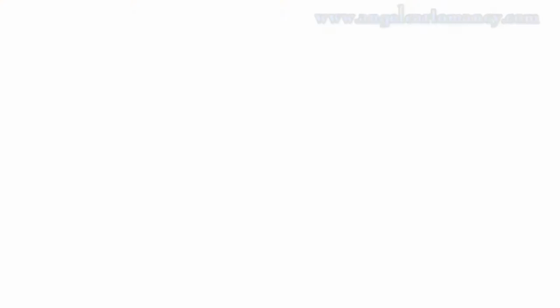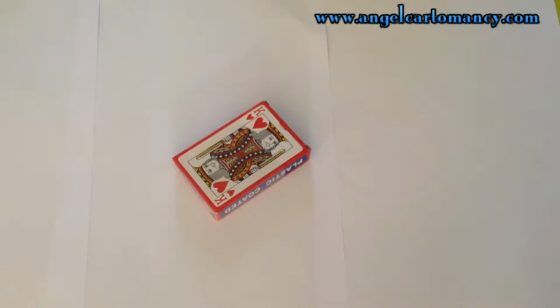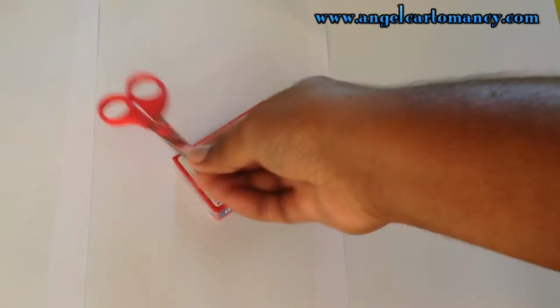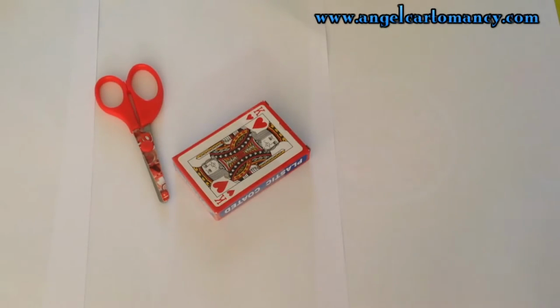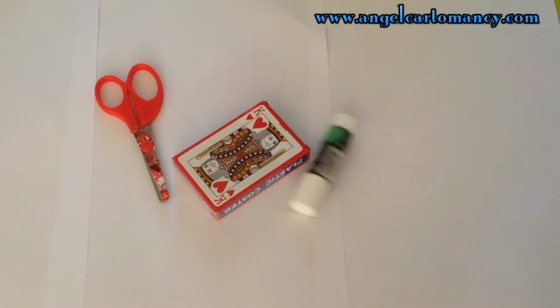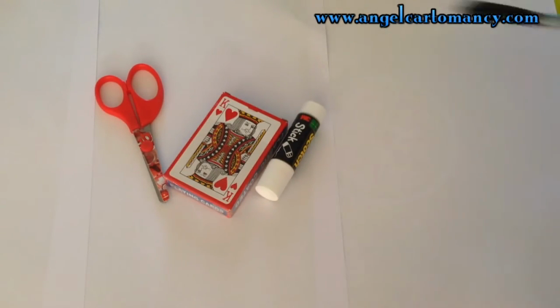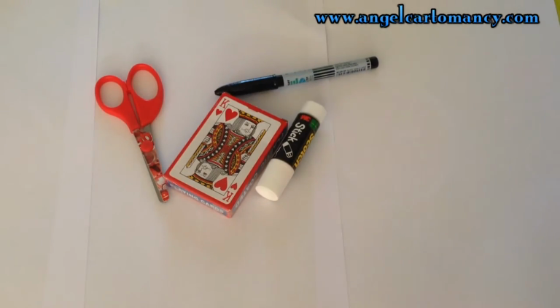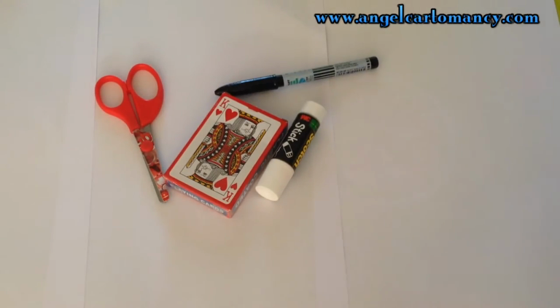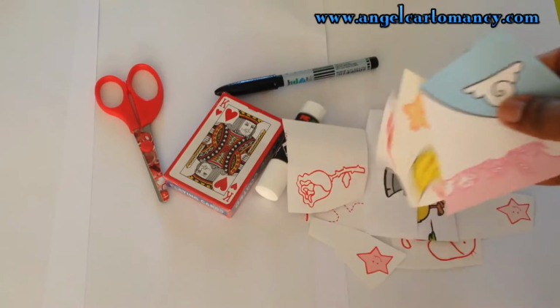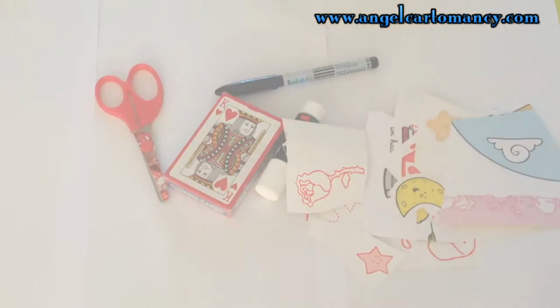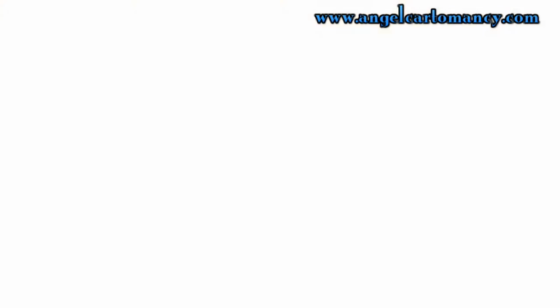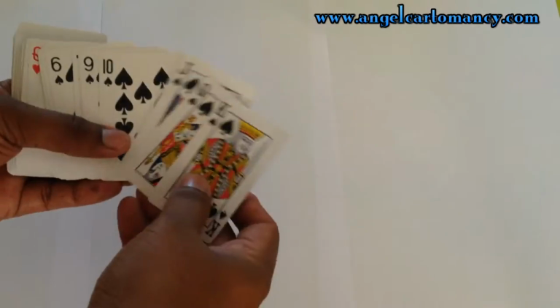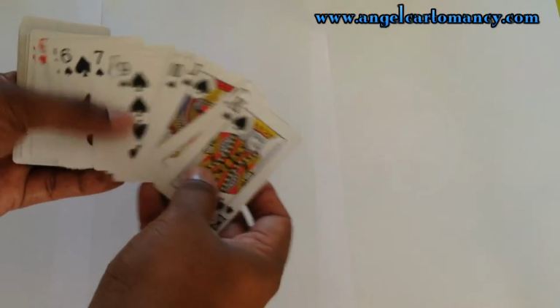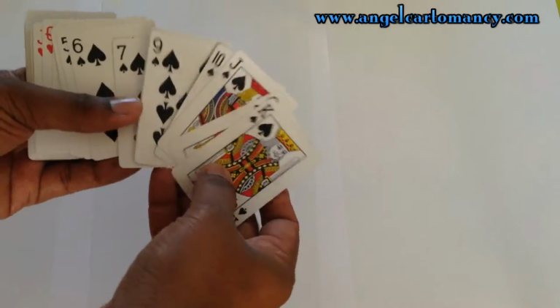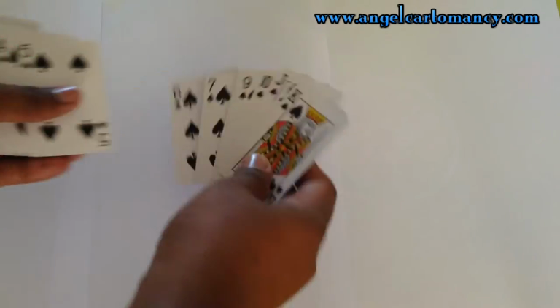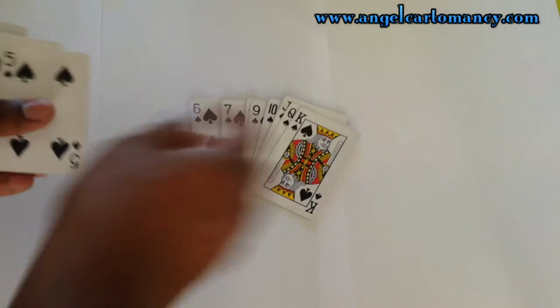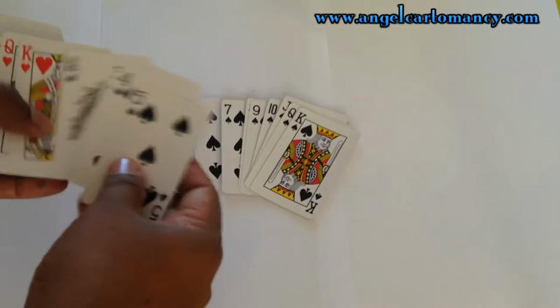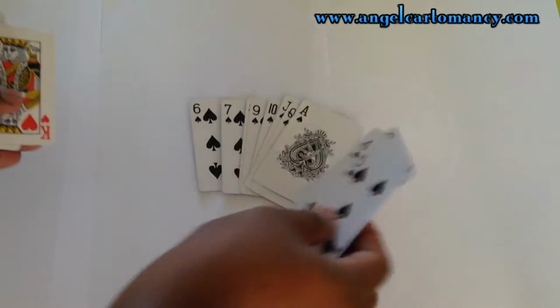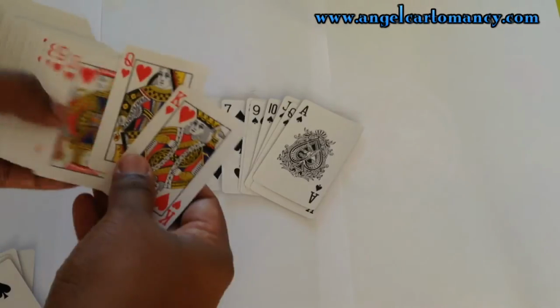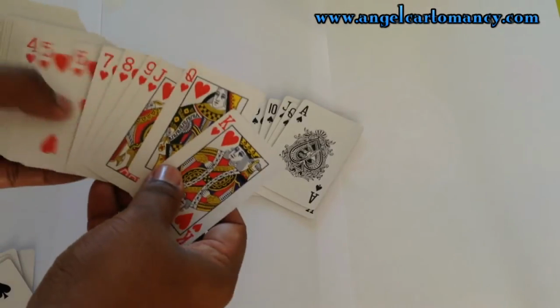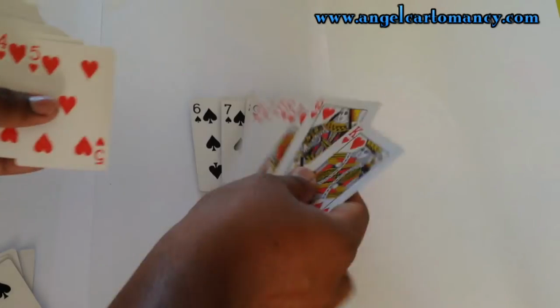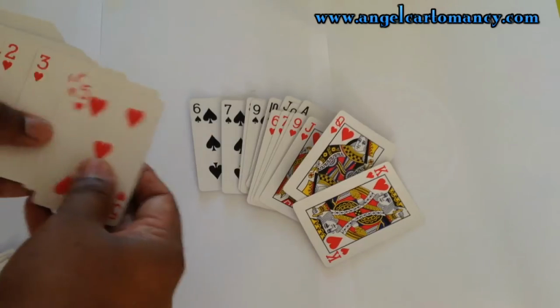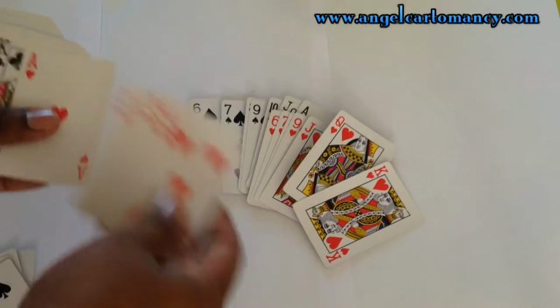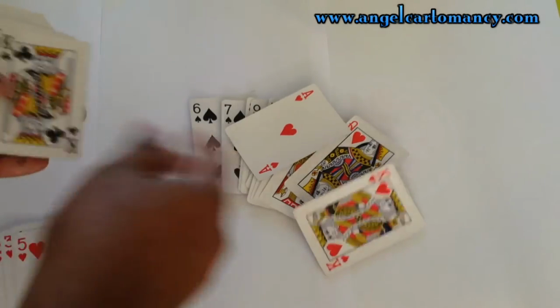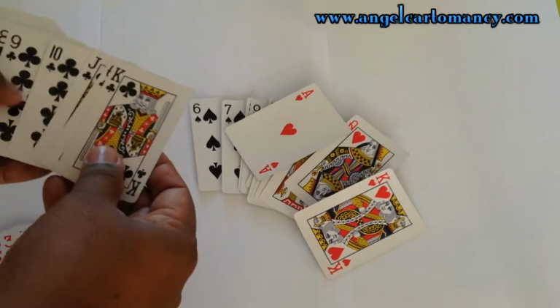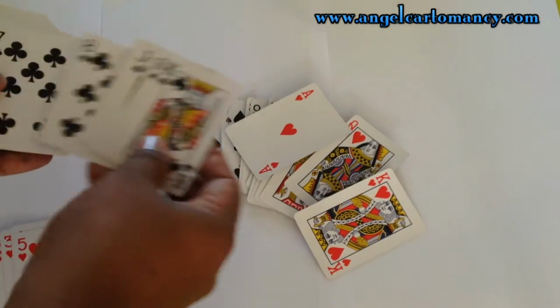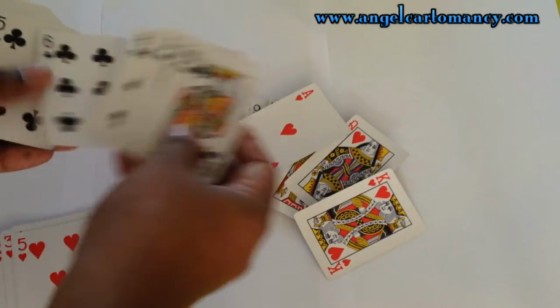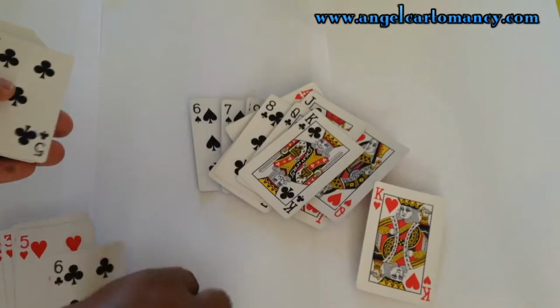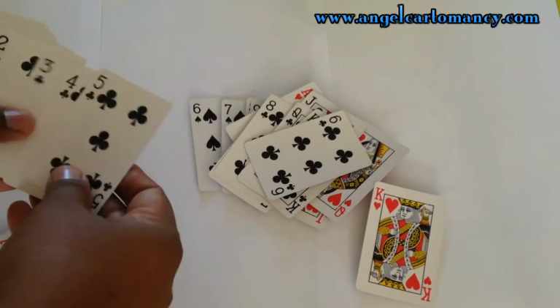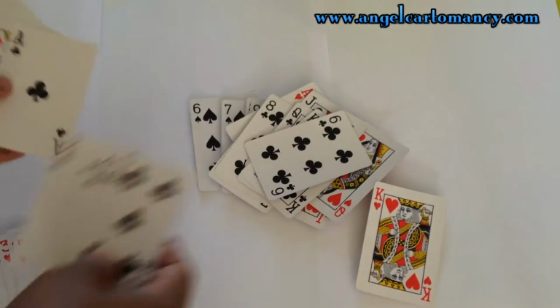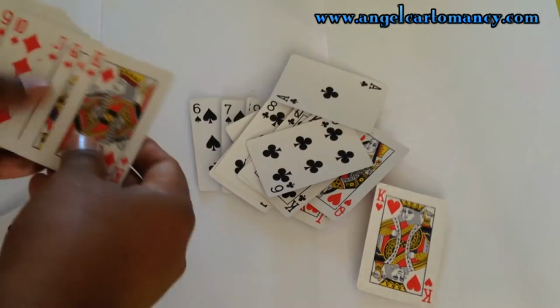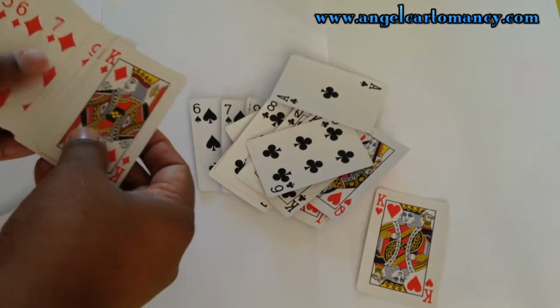Here are the materials you're going to need to make your project. Start by separating your playing card deck. We are going to keep the 6, 7, 8, 9, and 10, as well as the court cards.